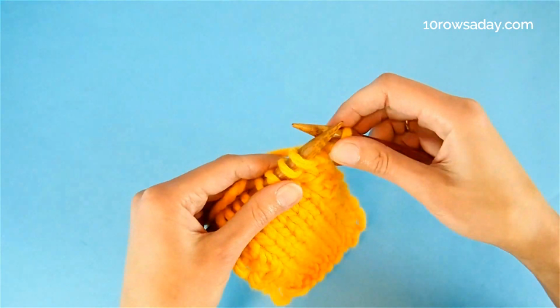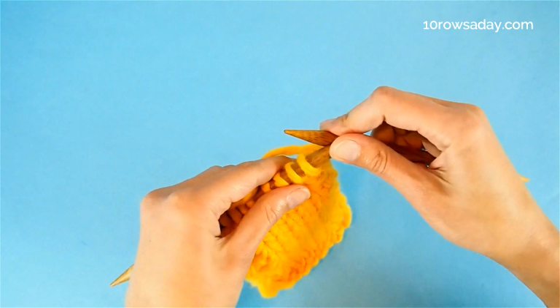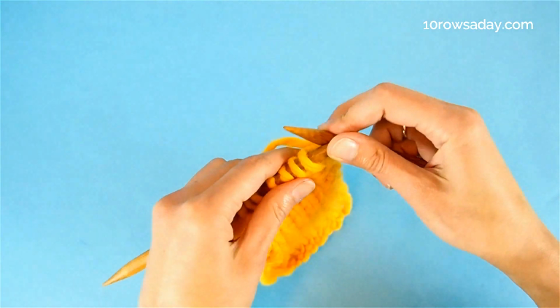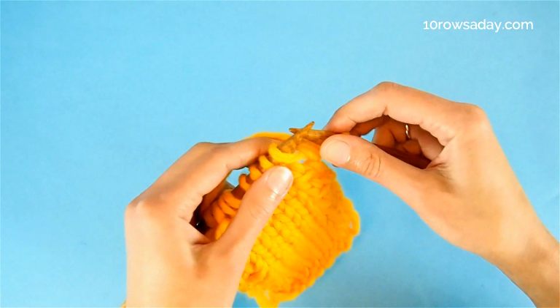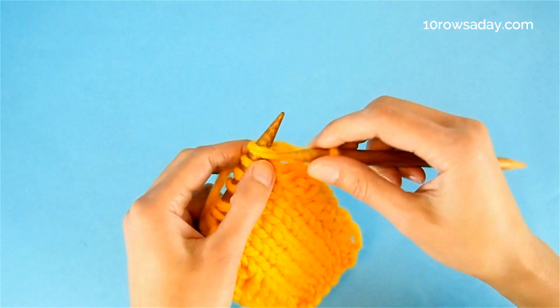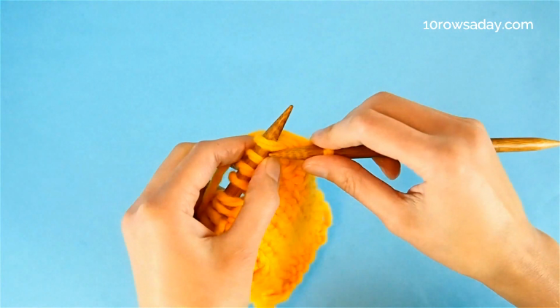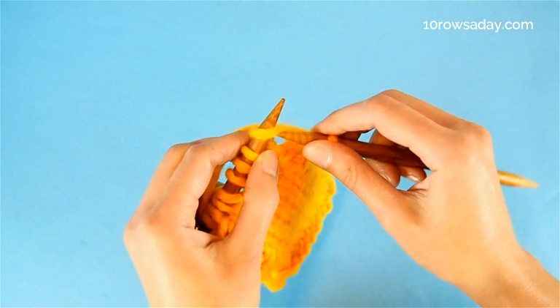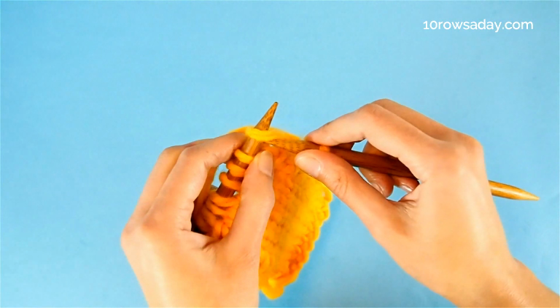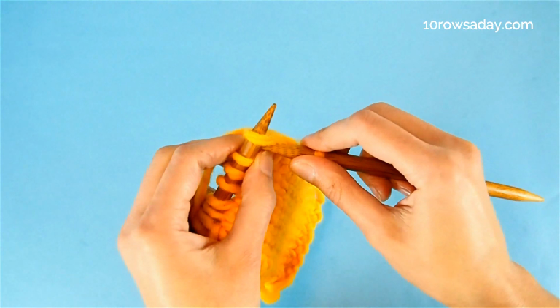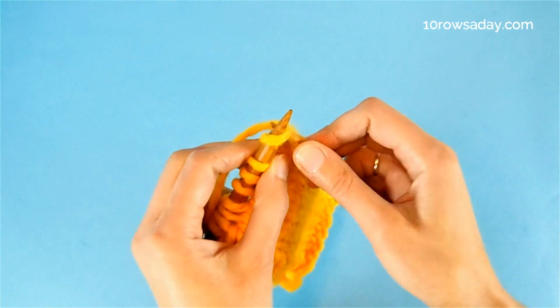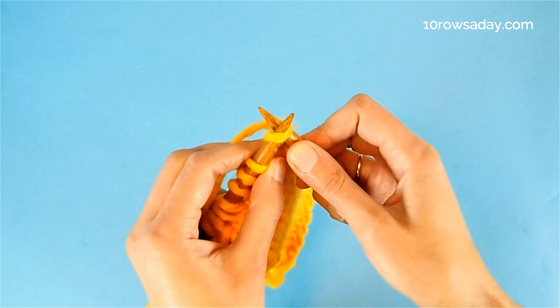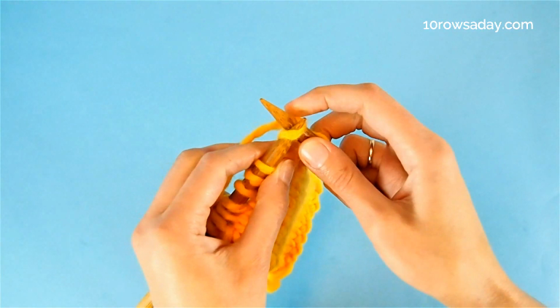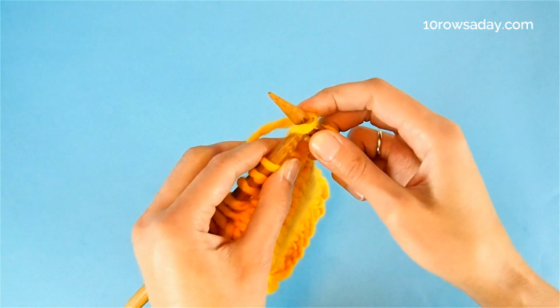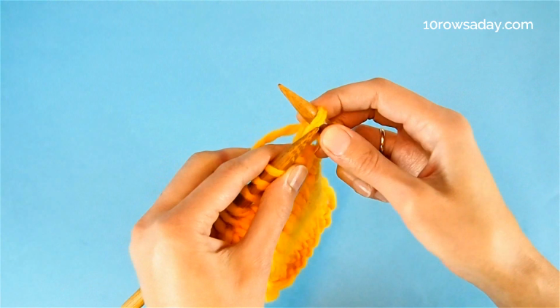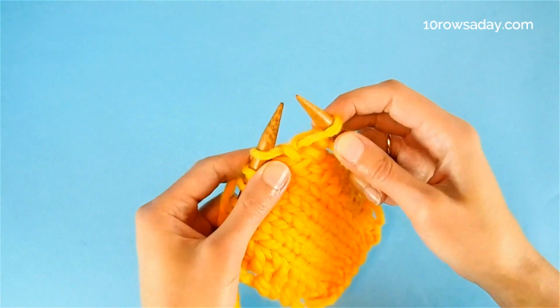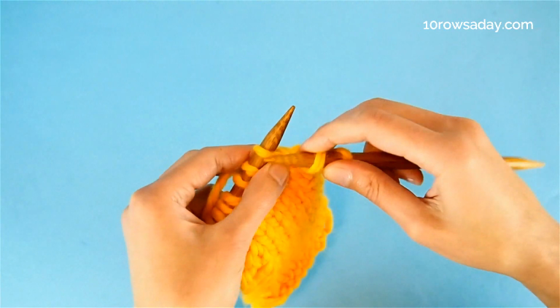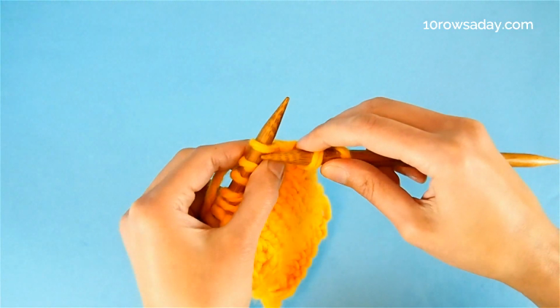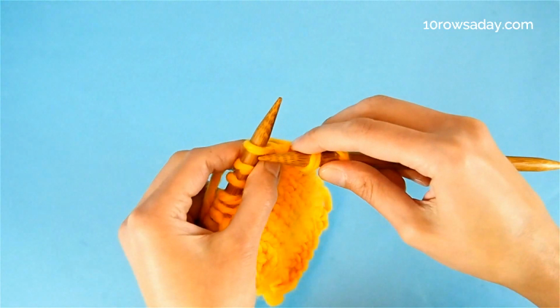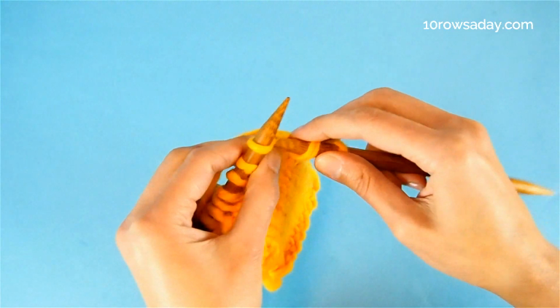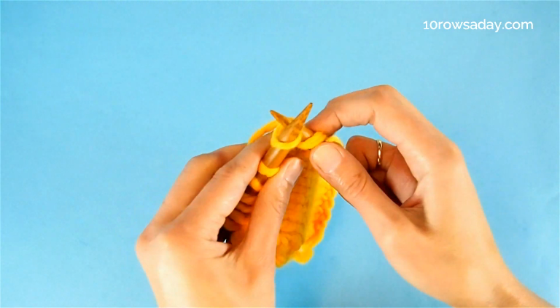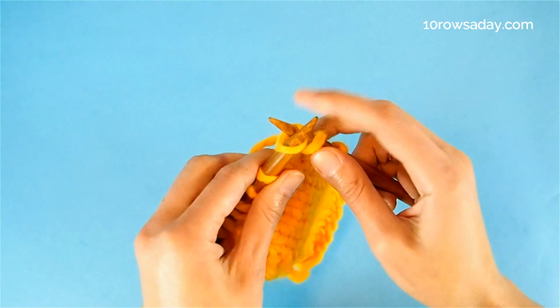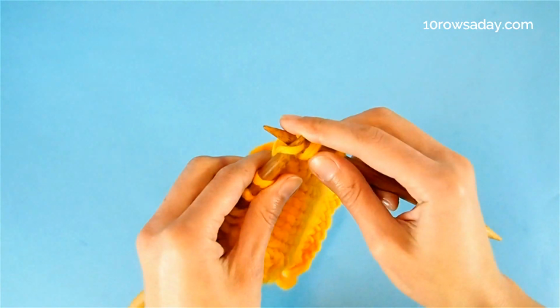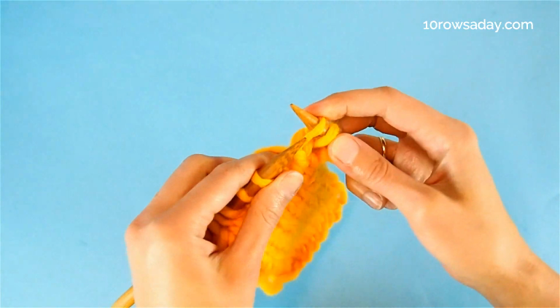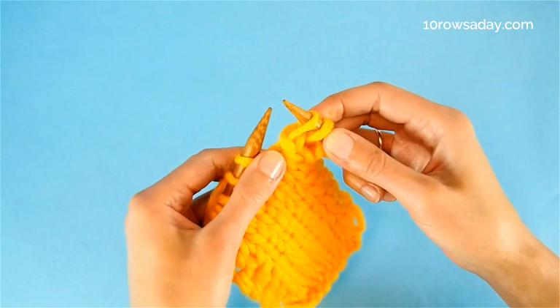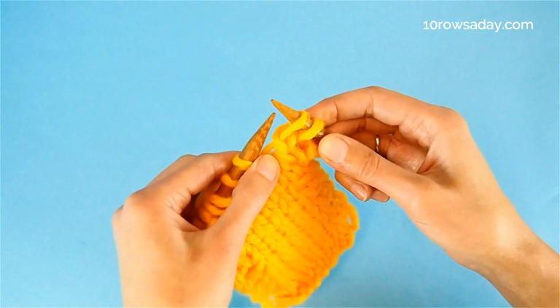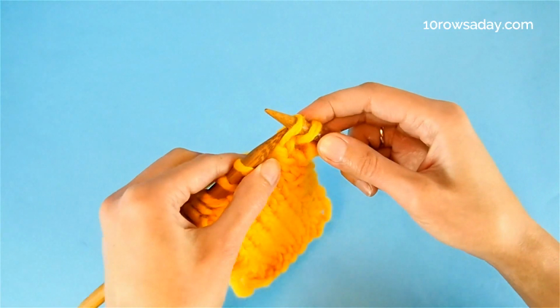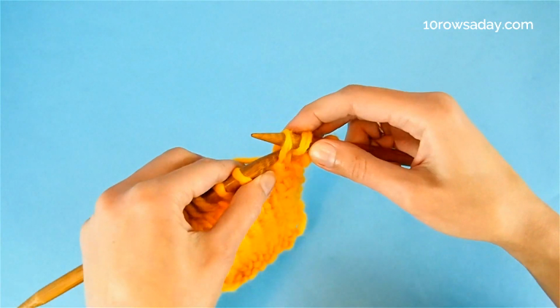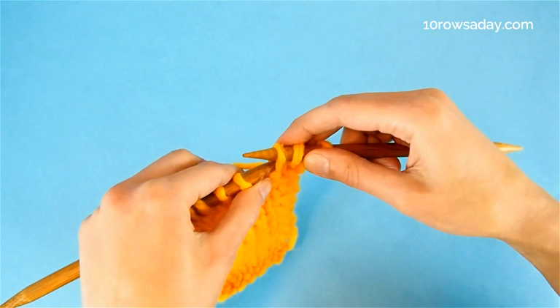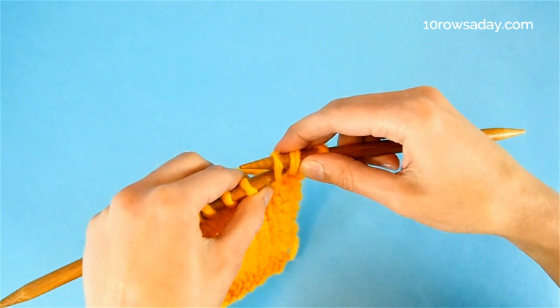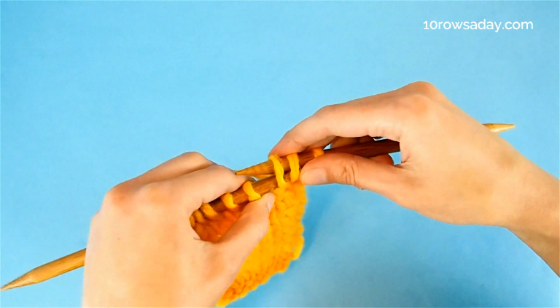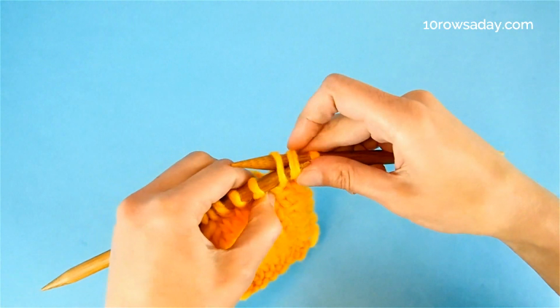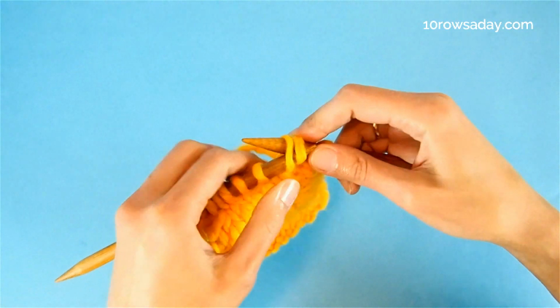Then we make a slip slip knit decrease, done the classic way. We slip one stitch knitwise, slip the next stitch knitwise, then we return these two stitches to the left needle.